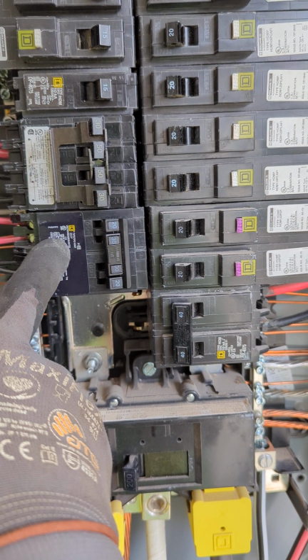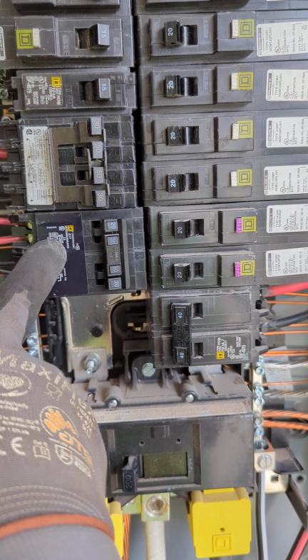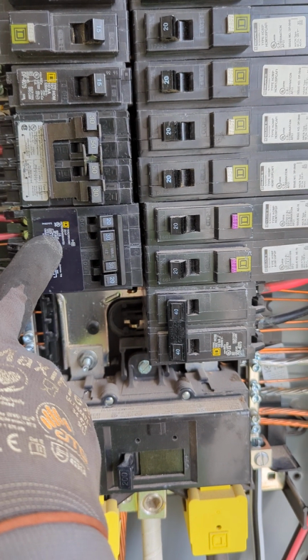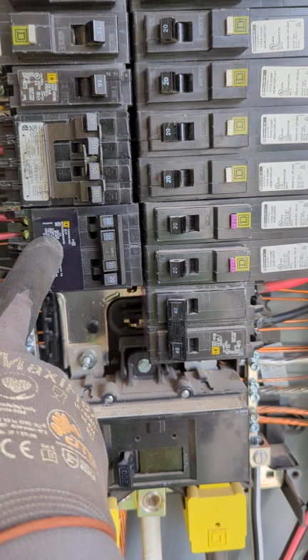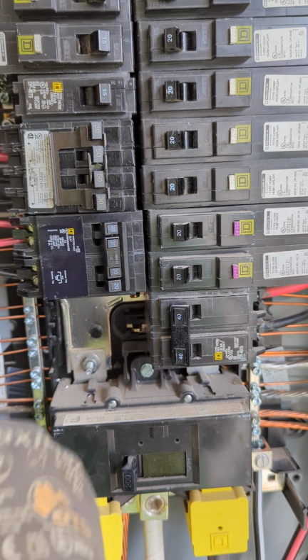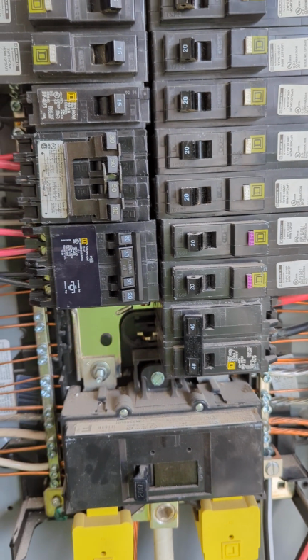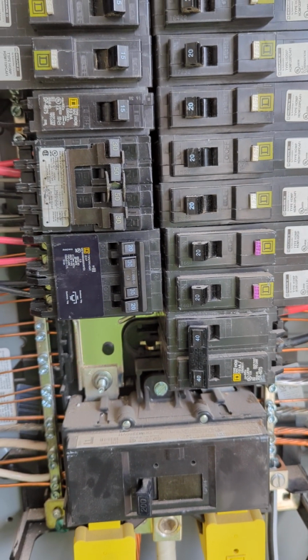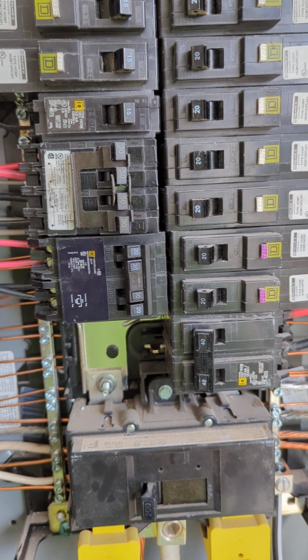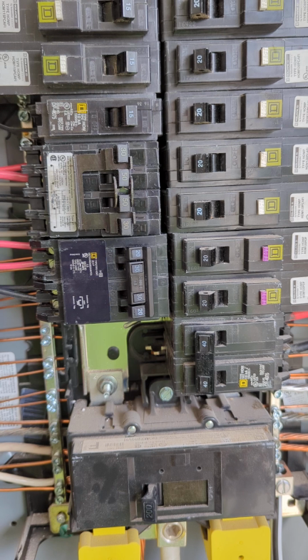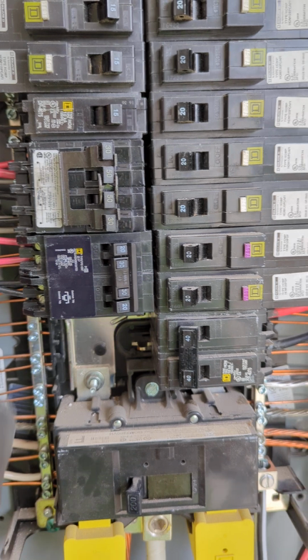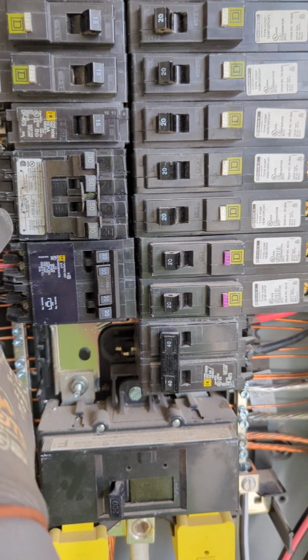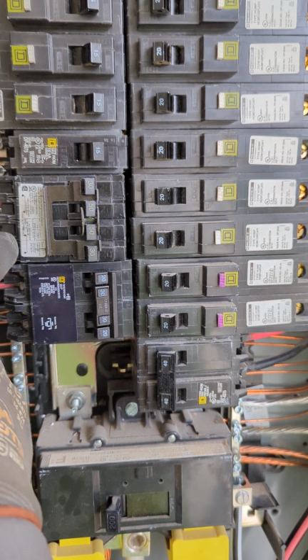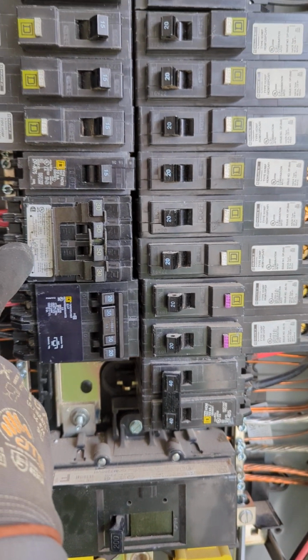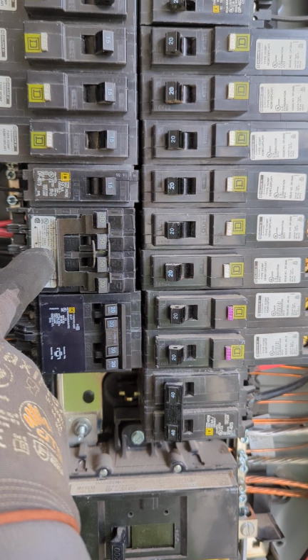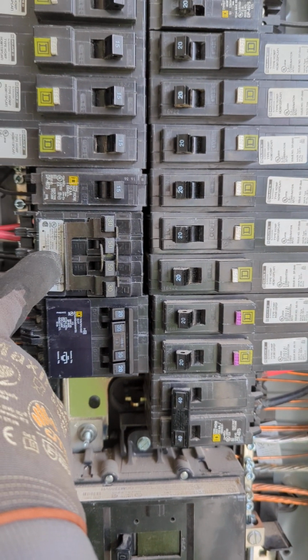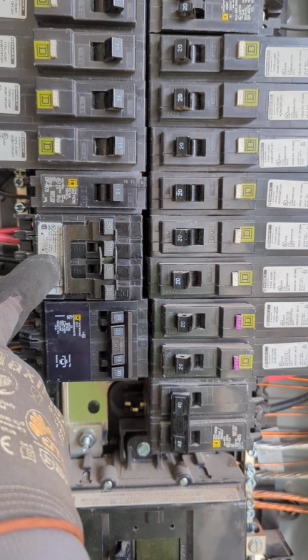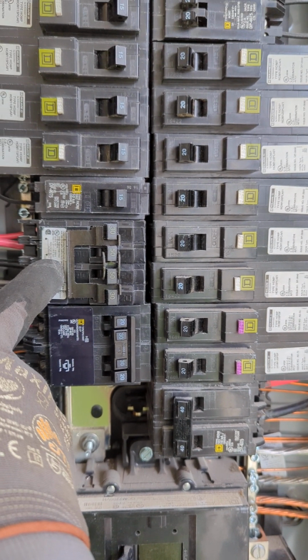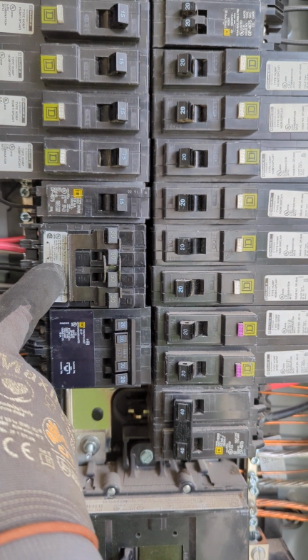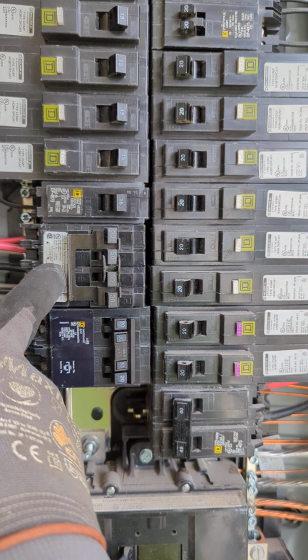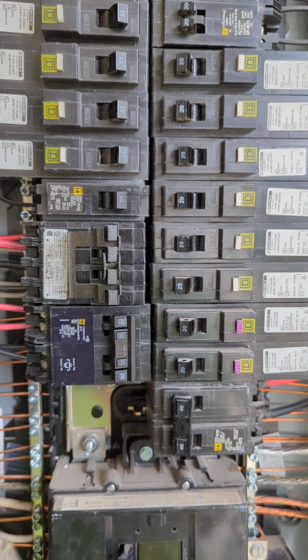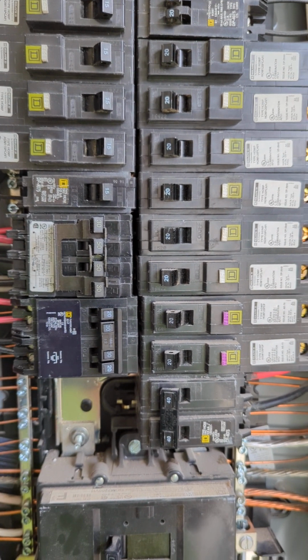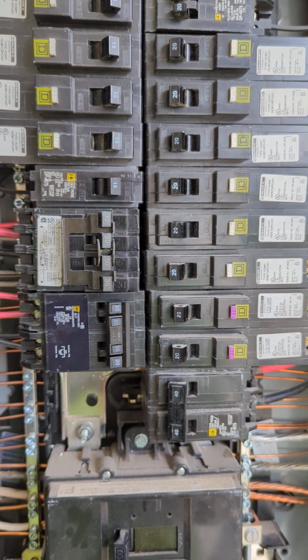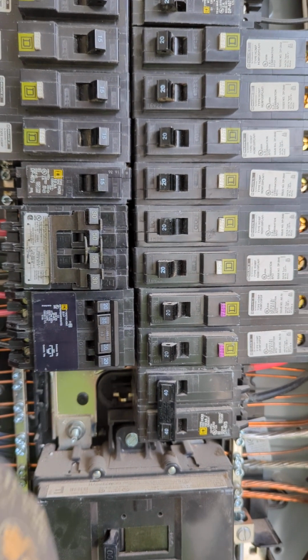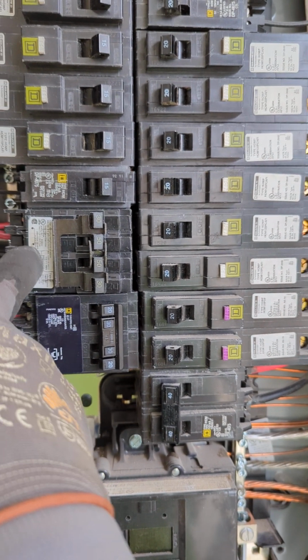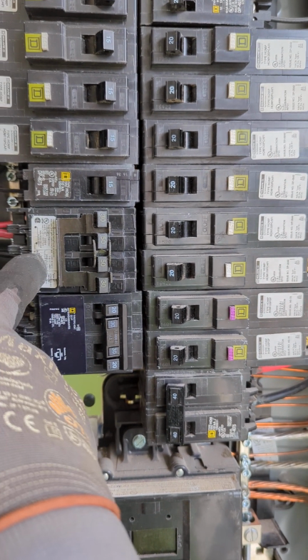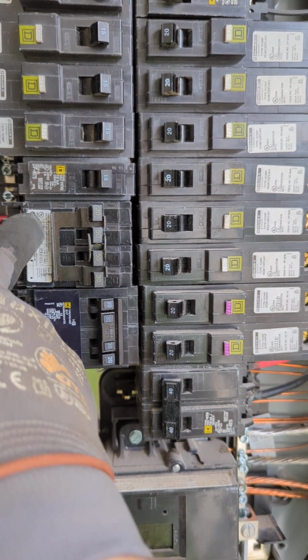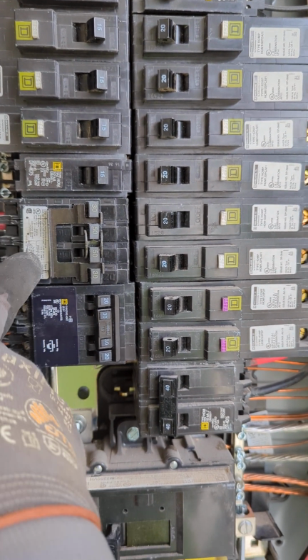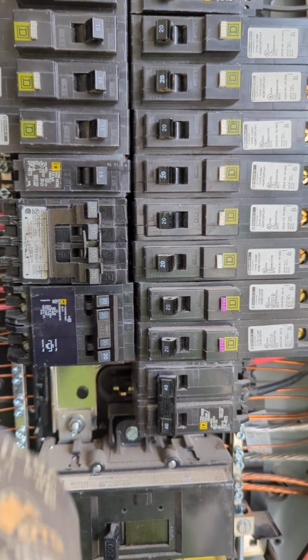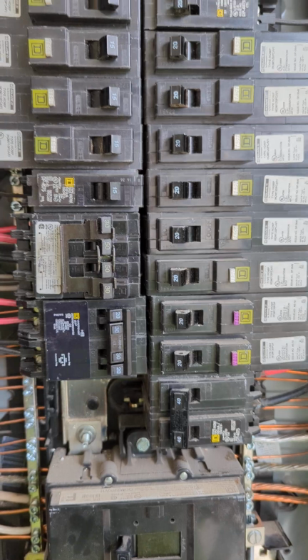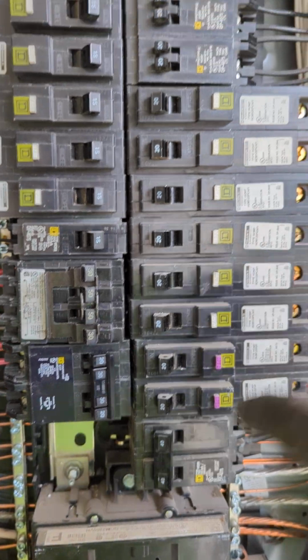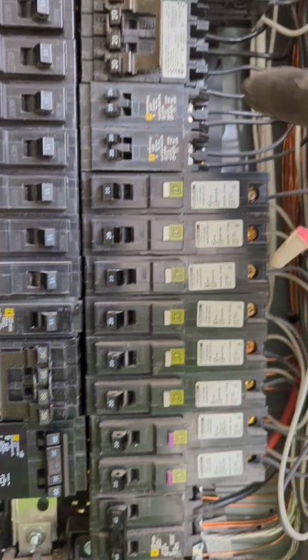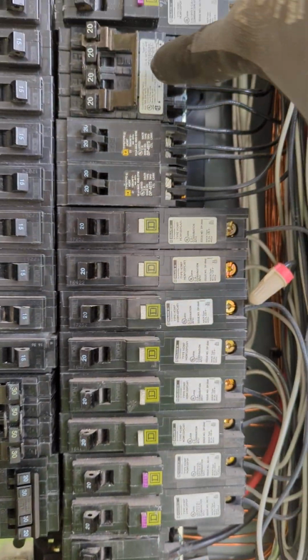I have a home line panel that we're working on today. These existing breakers that somebody else put in here for a car charger — this is a Siemens type QT.